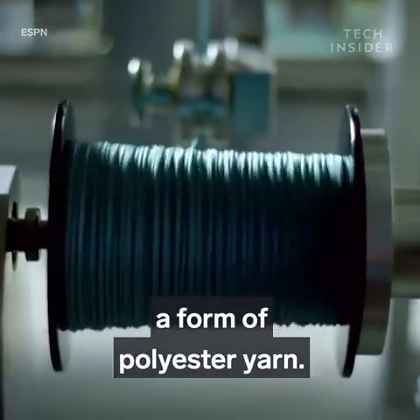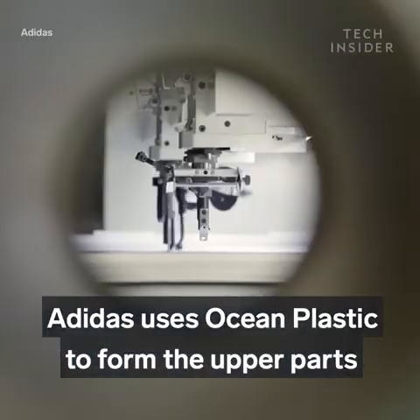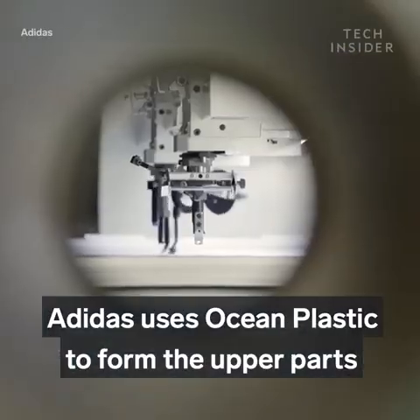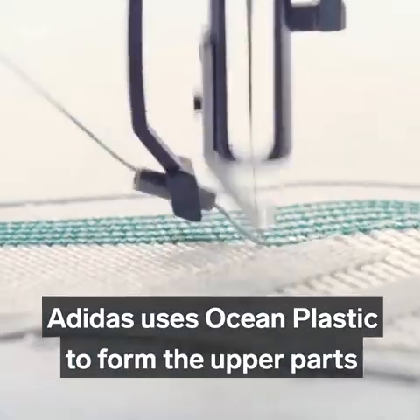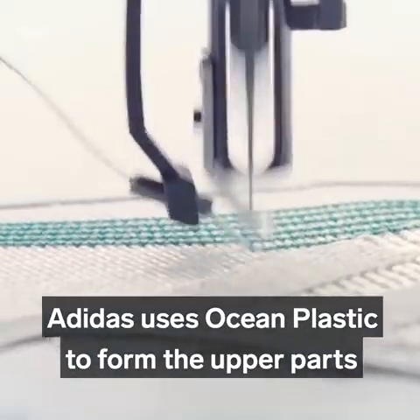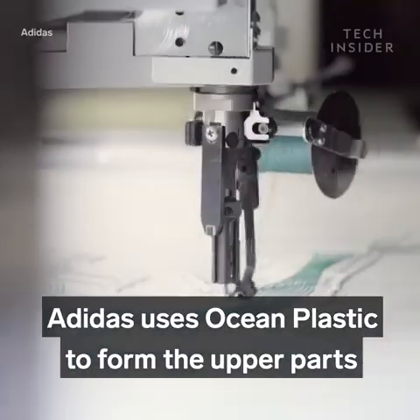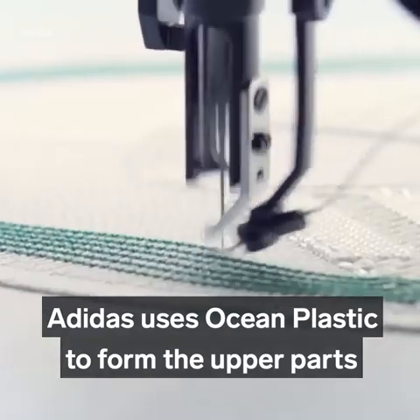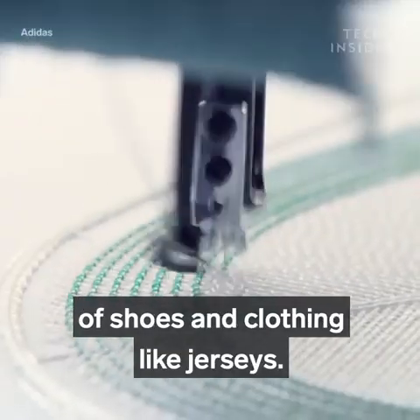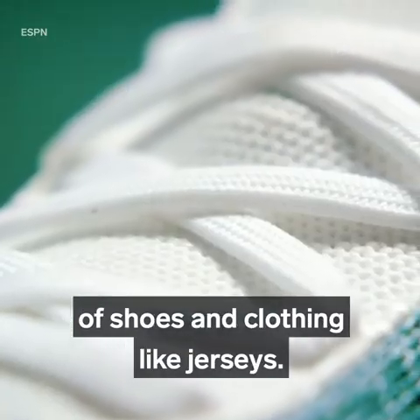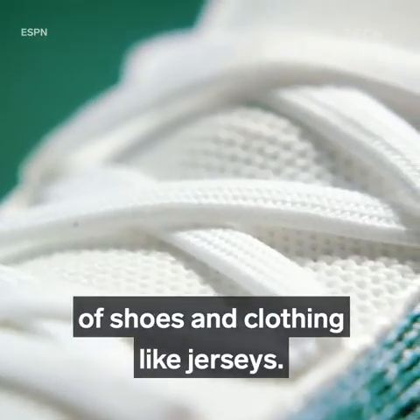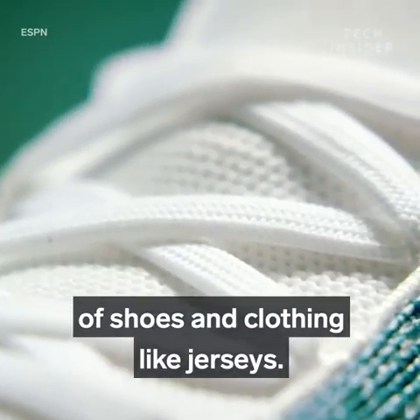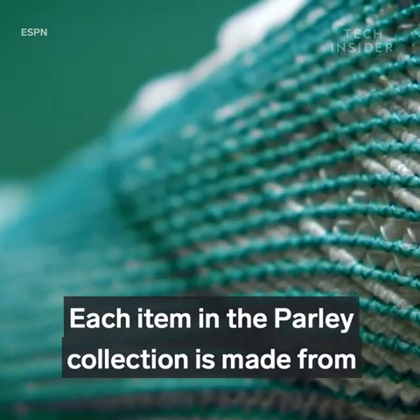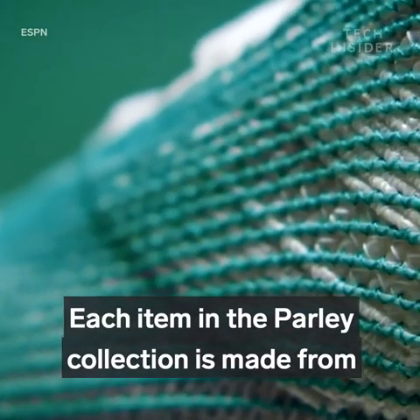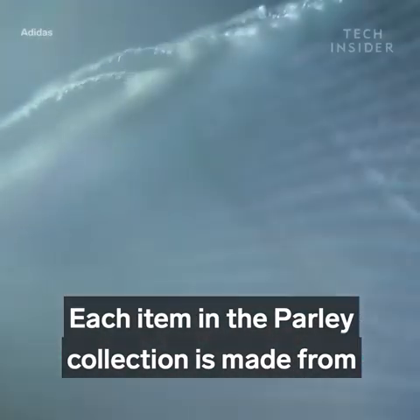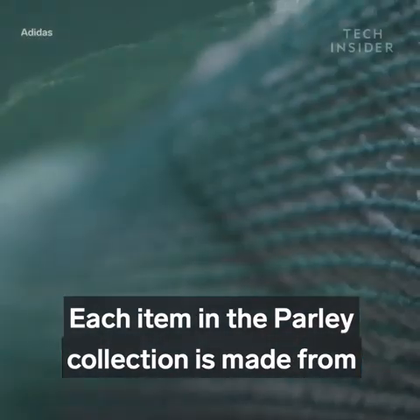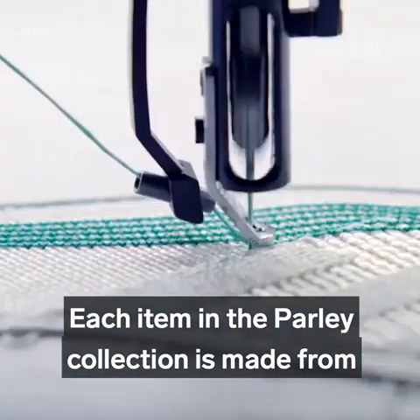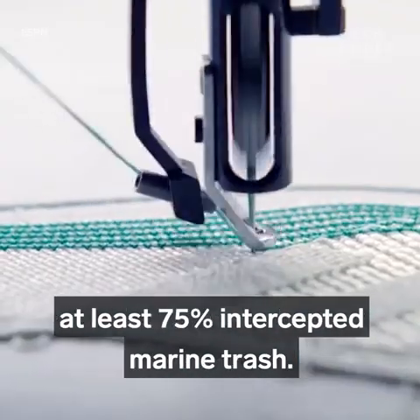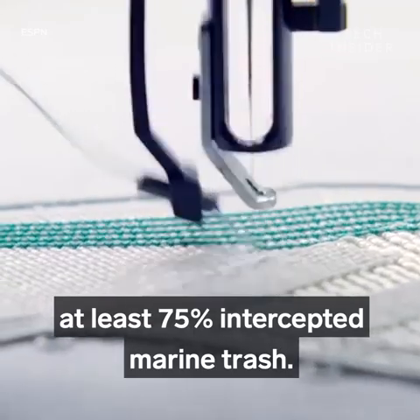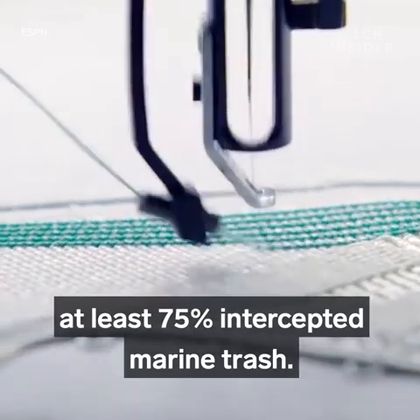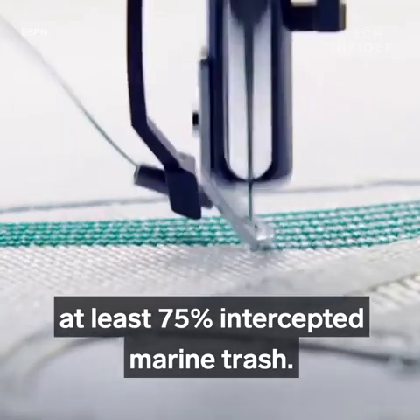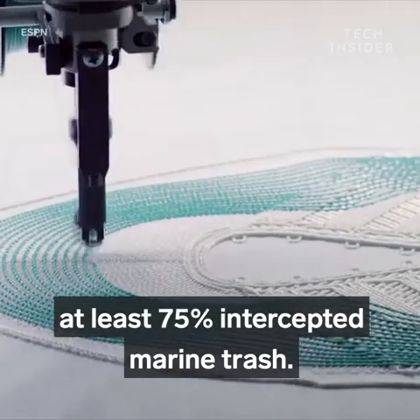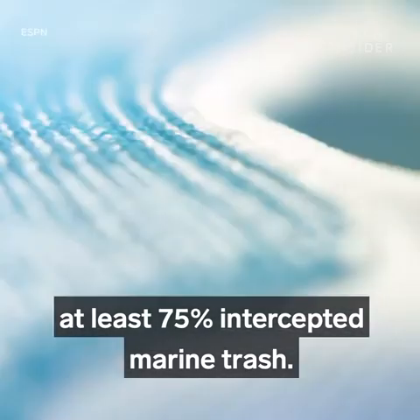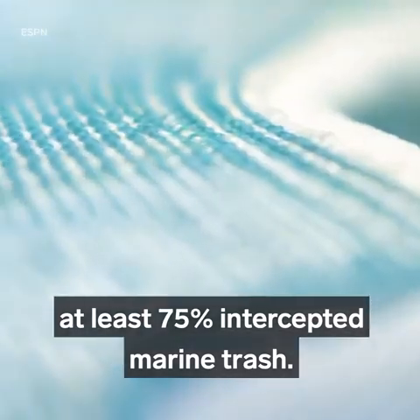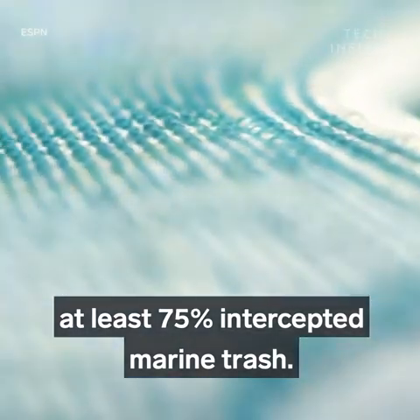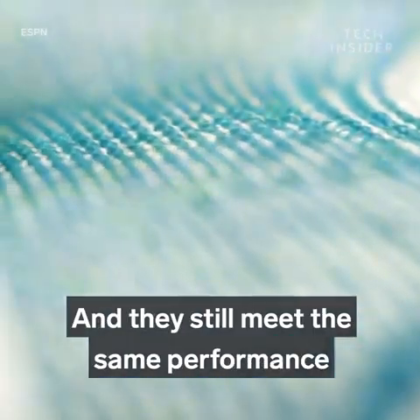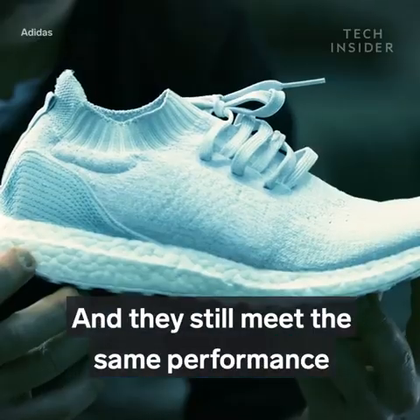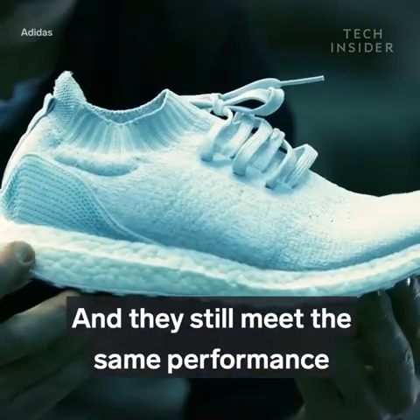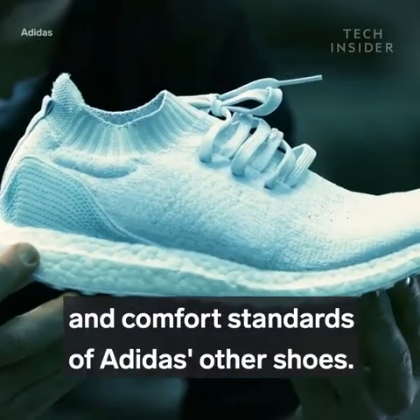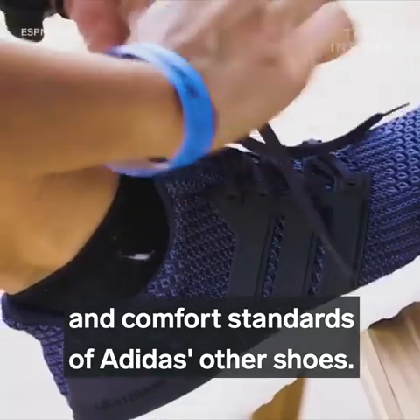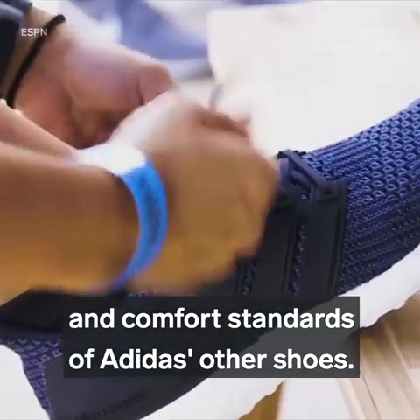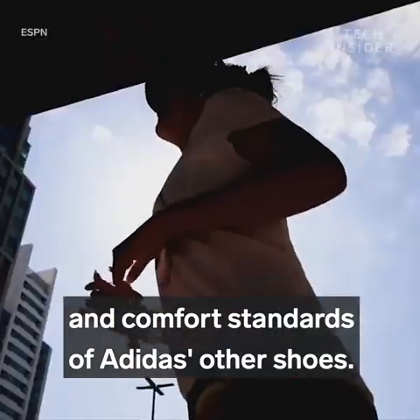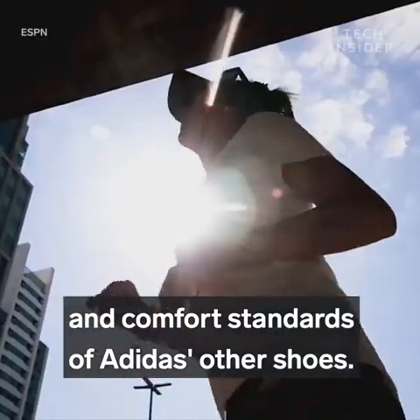Adidas uses ocean plastic to form the upper parts of shoes and clothing like jerseys. Each item in the Parley collection is made from at least 75% intercepted marine trash. And they still meet the same performance and comfort standards of Adidas' other shoes.